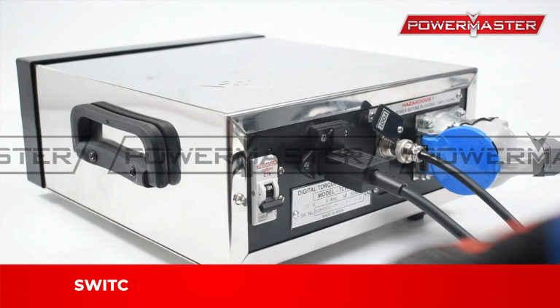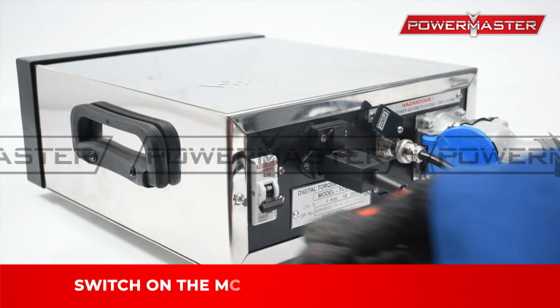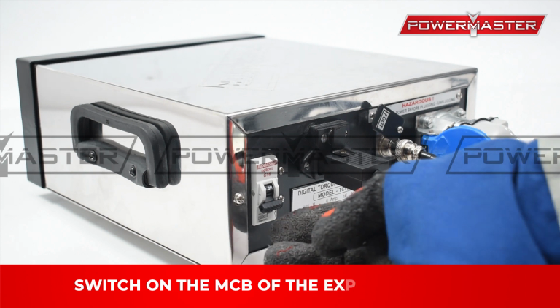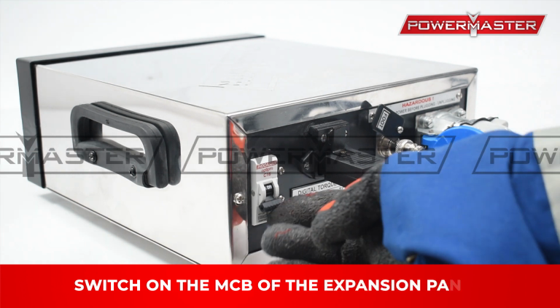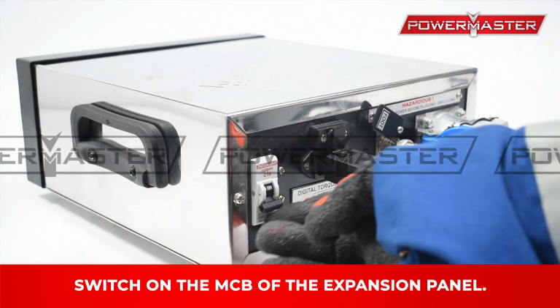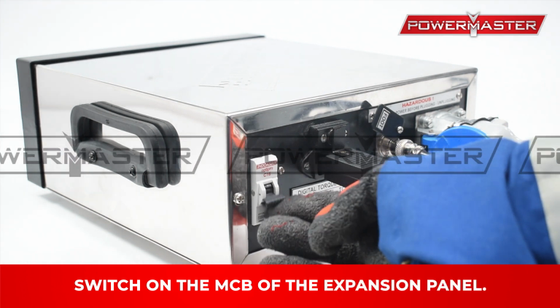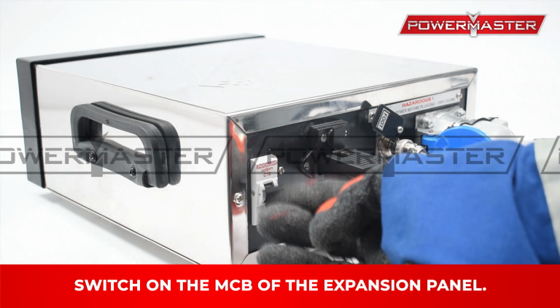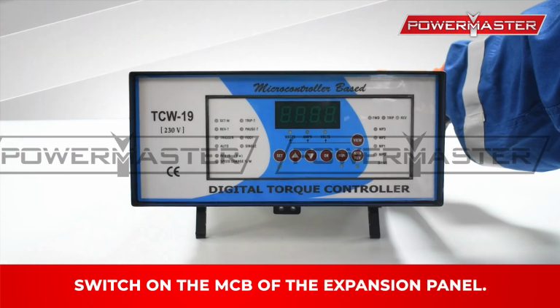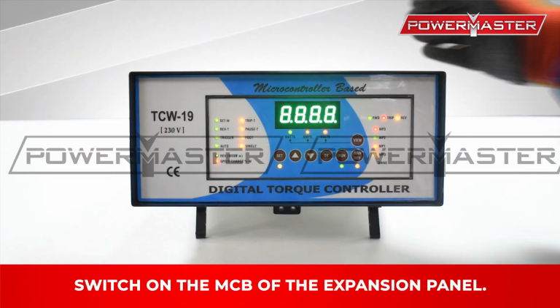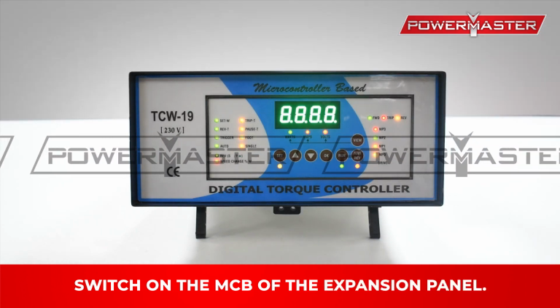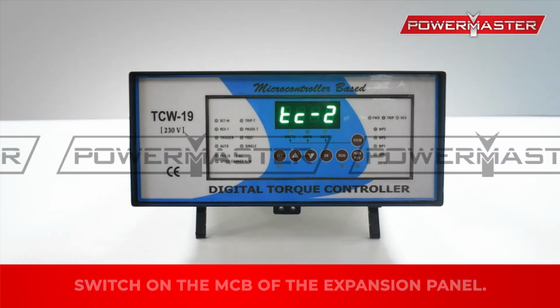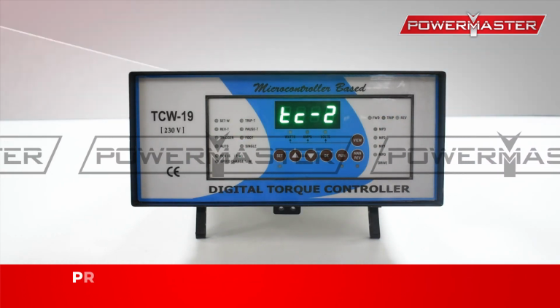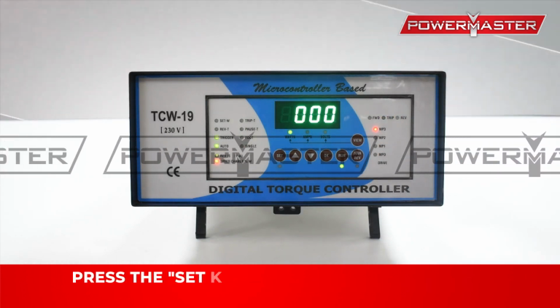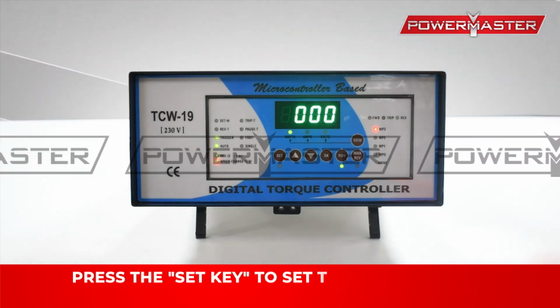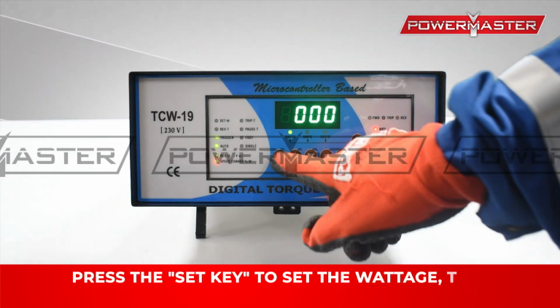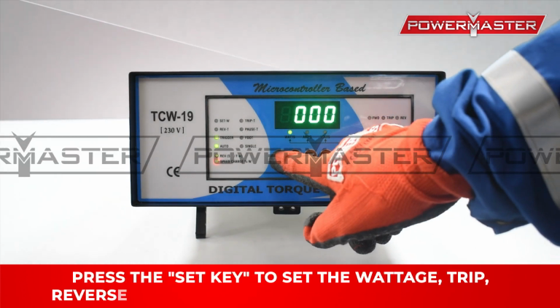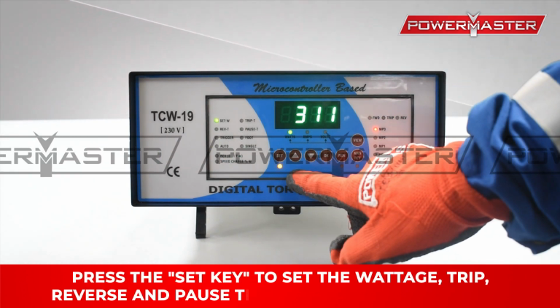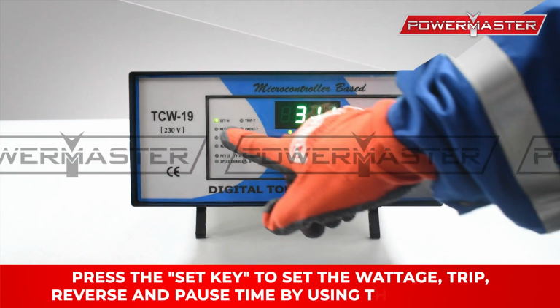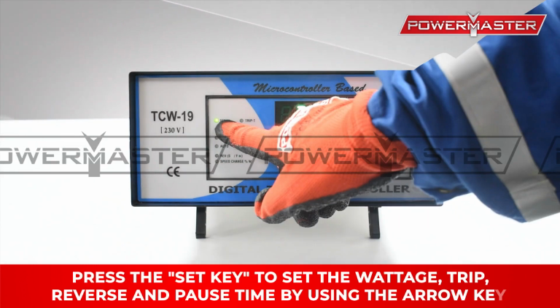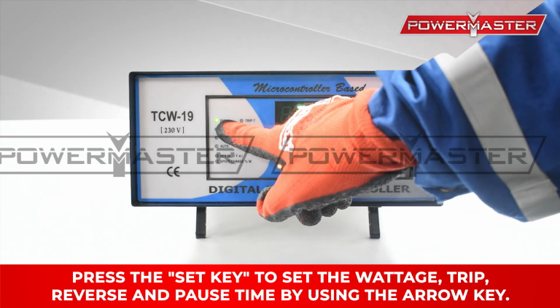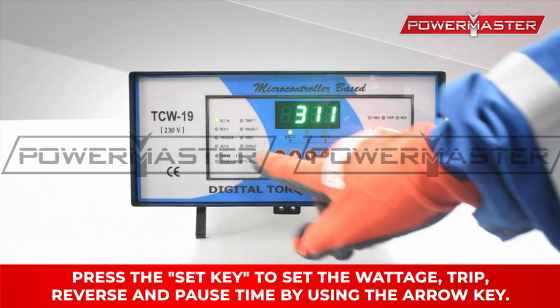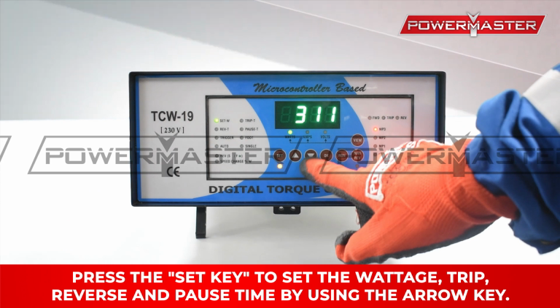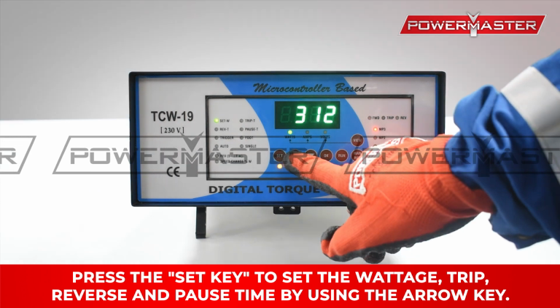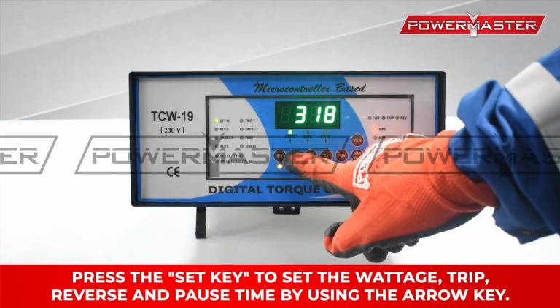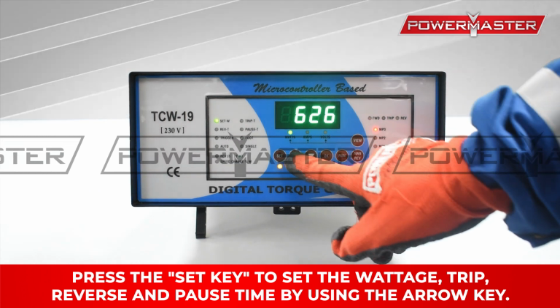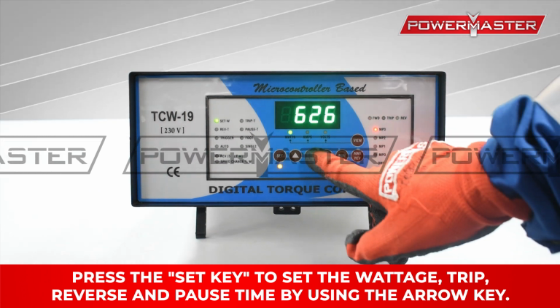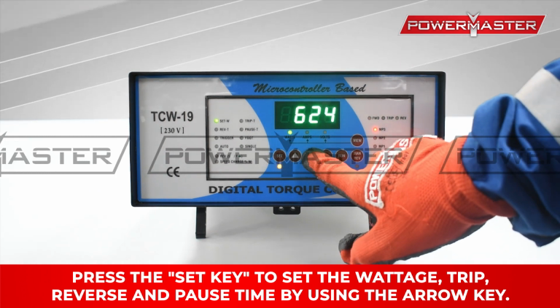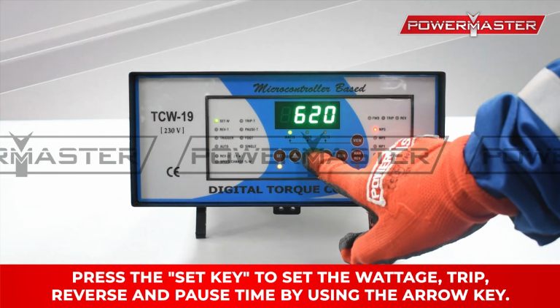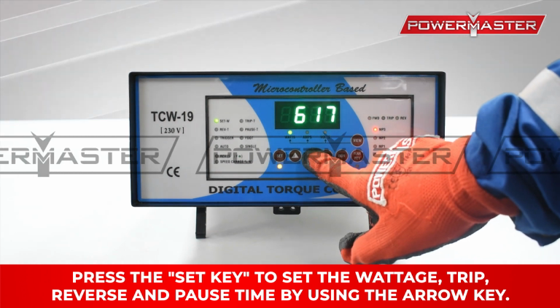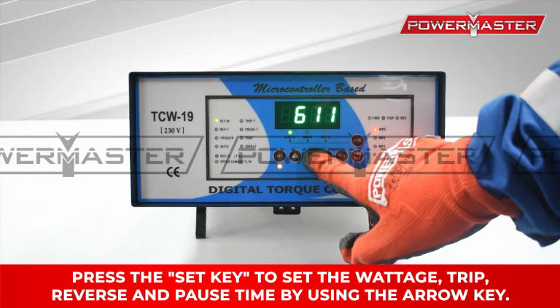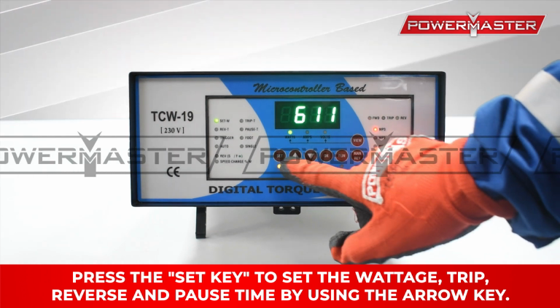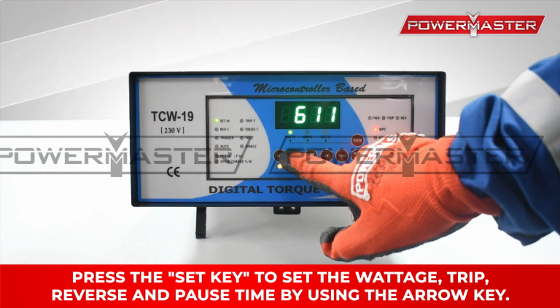Switch on the MAX-EB of the expansion panel. Press the set key to set the wattage, trip, reverse, and pause time by using the arrow key.